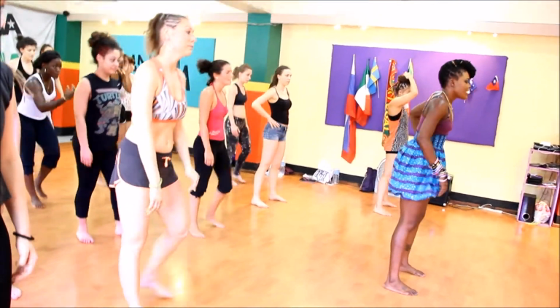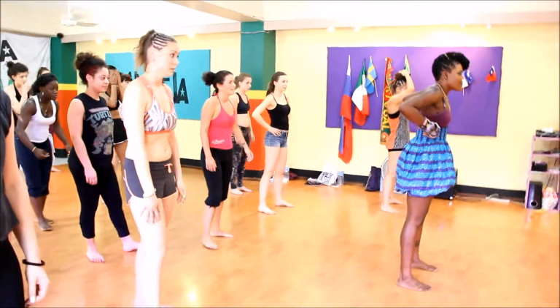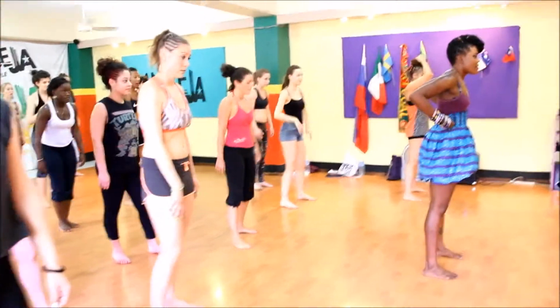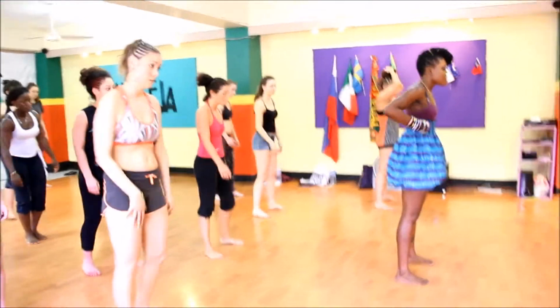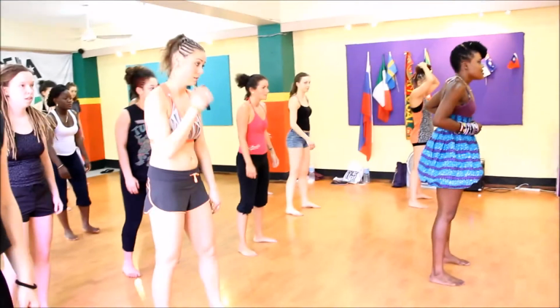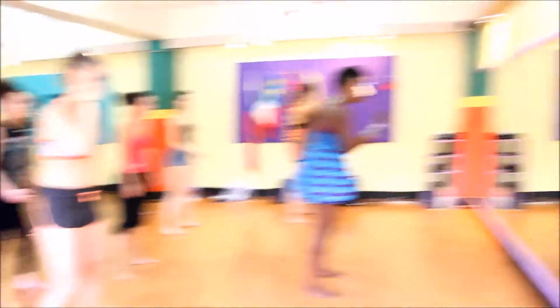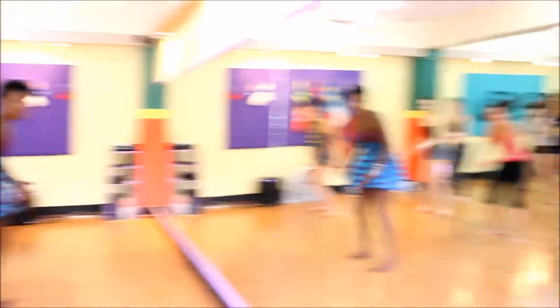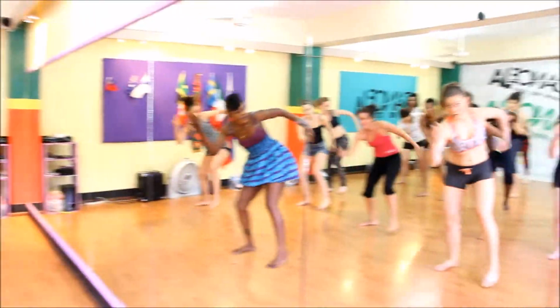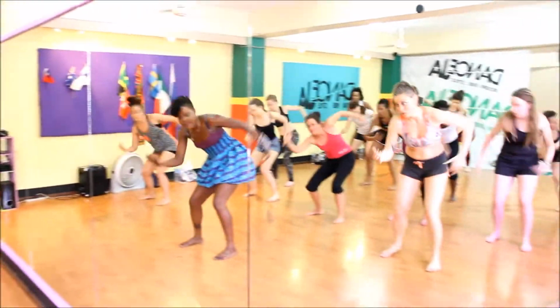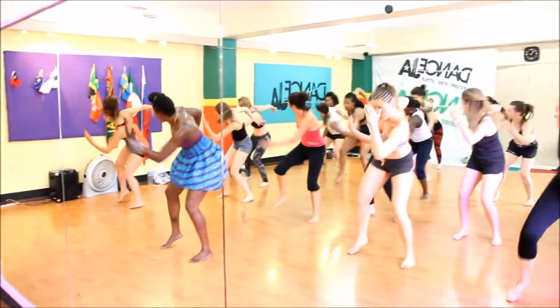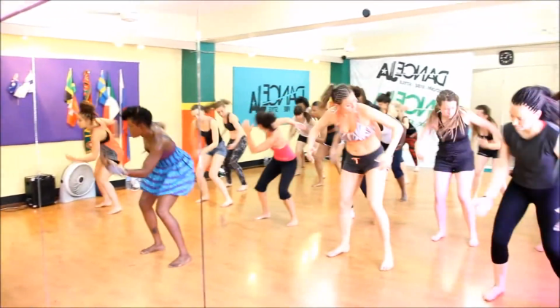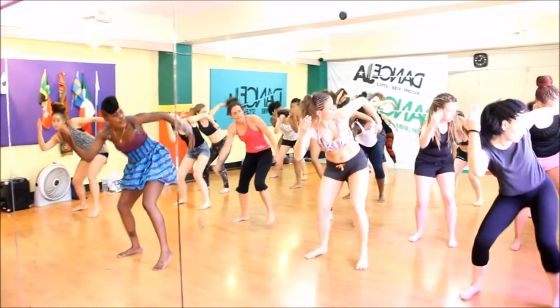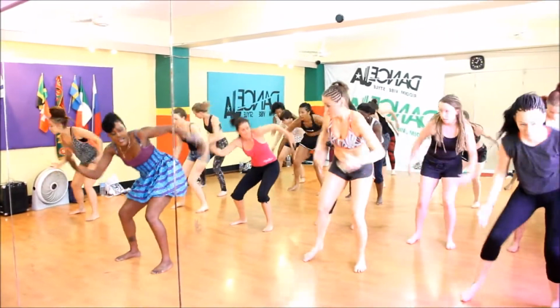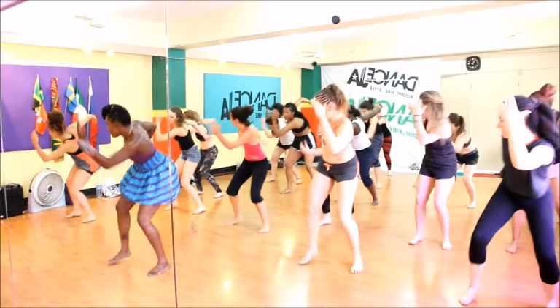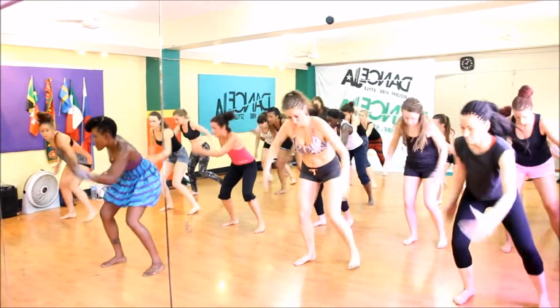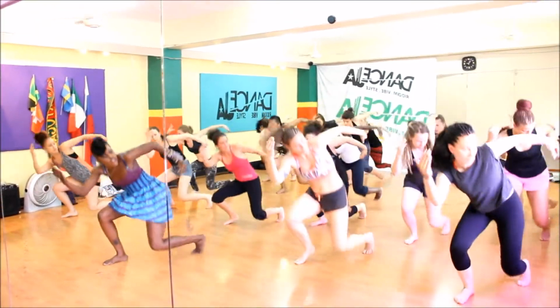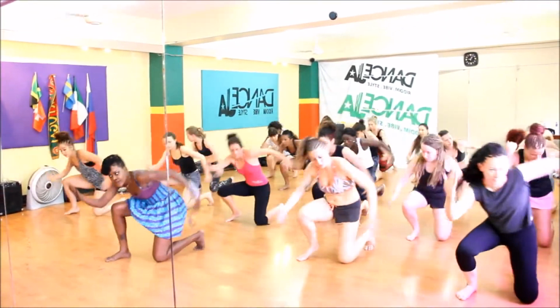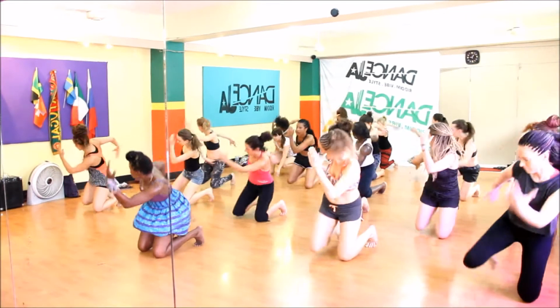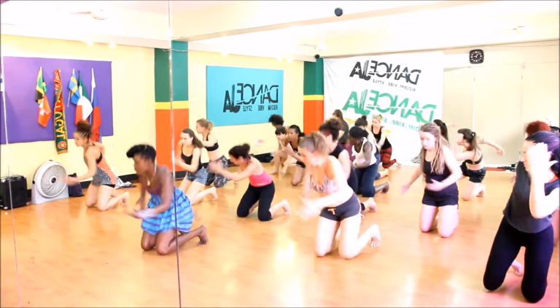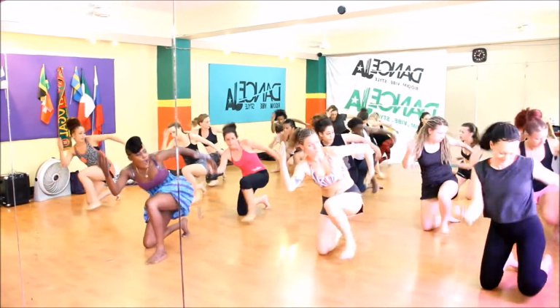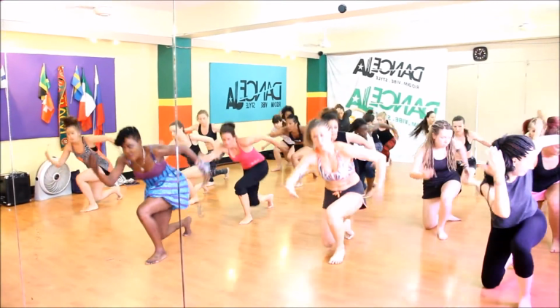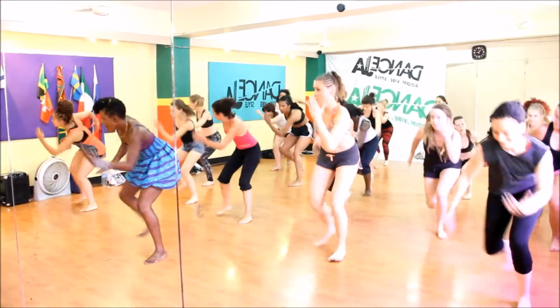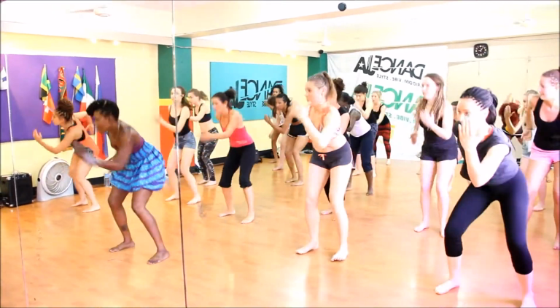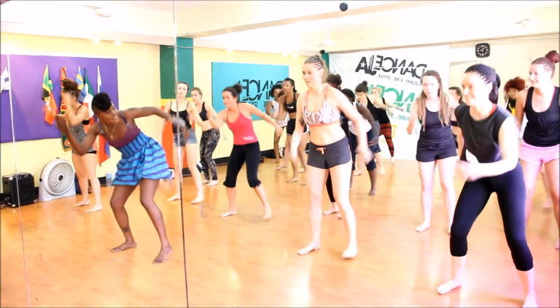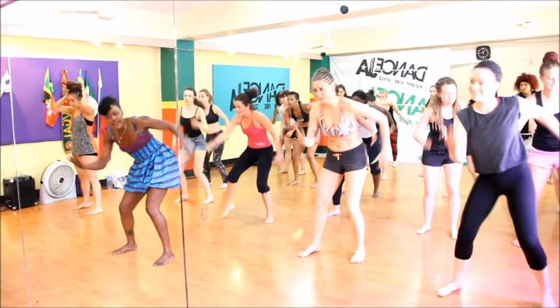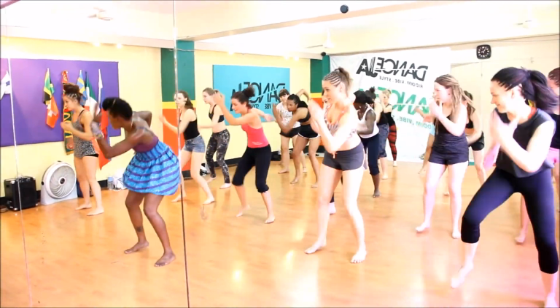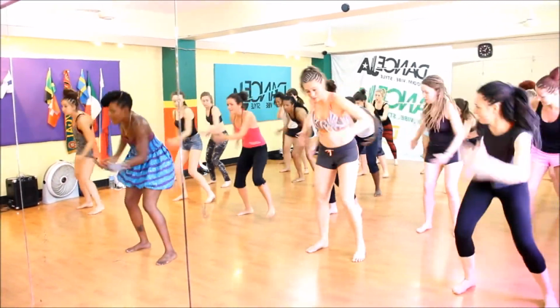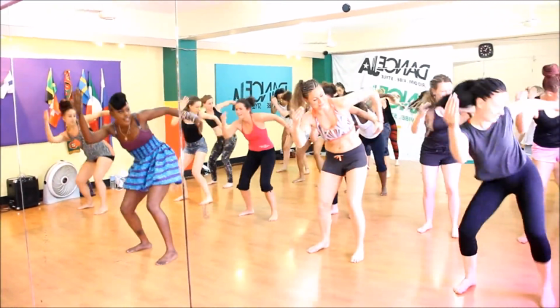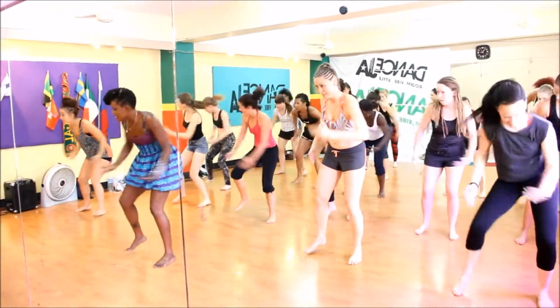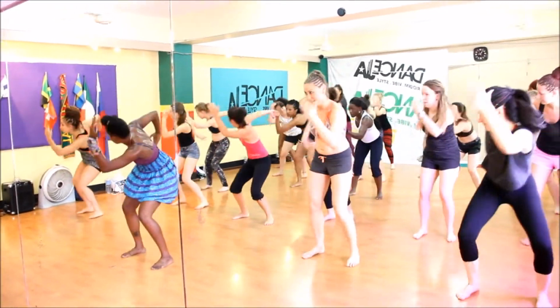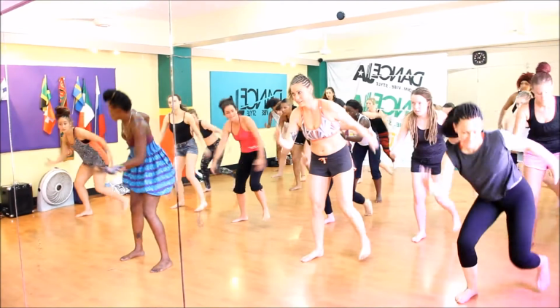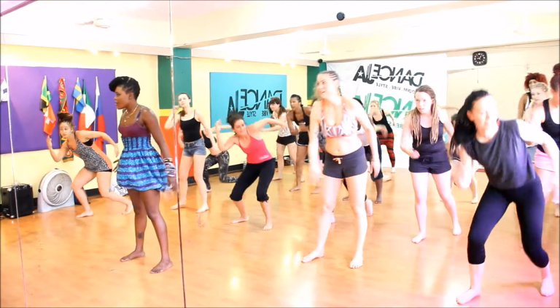Let's try it again. 5, 6, 7, 8. And 1, 2, 3, 4. And down. Down. Up. Up. Continue, continue, continue, continue. Good.